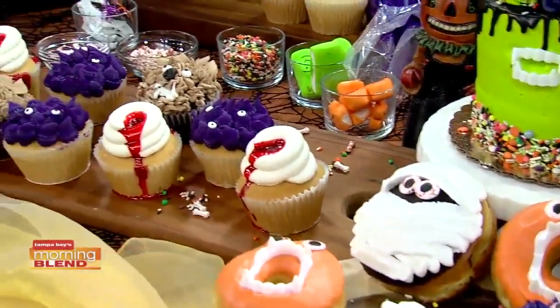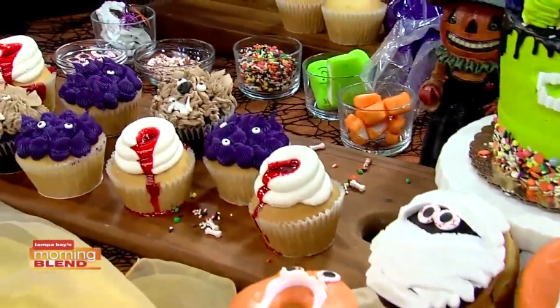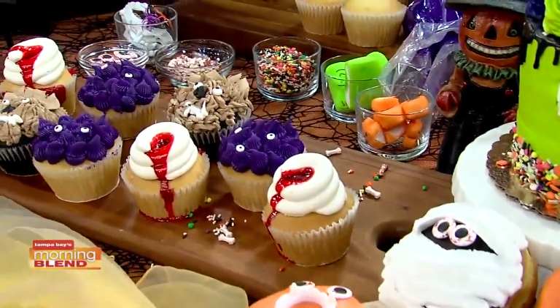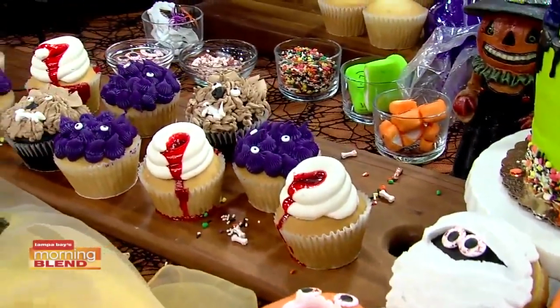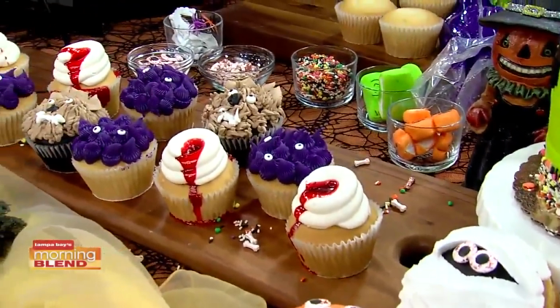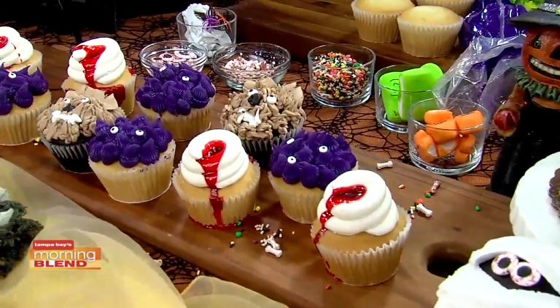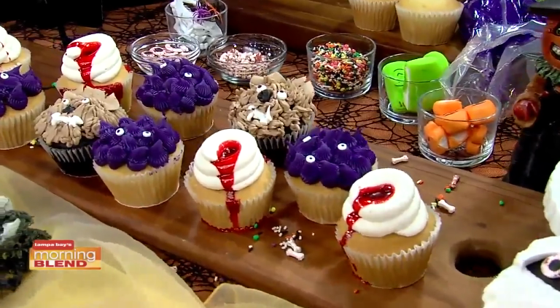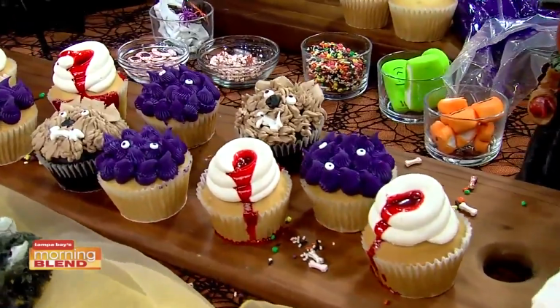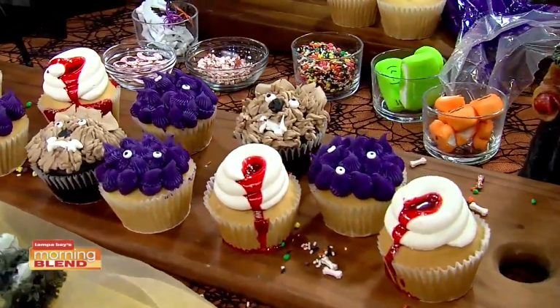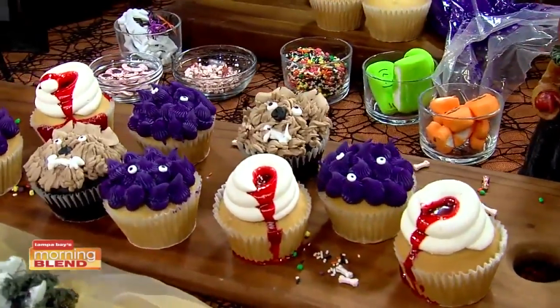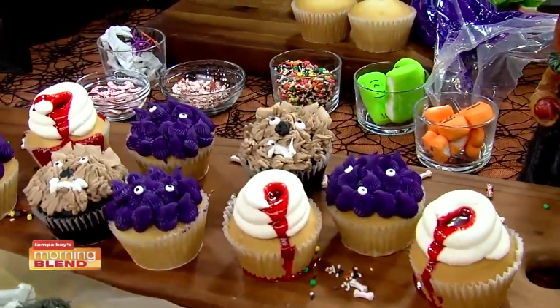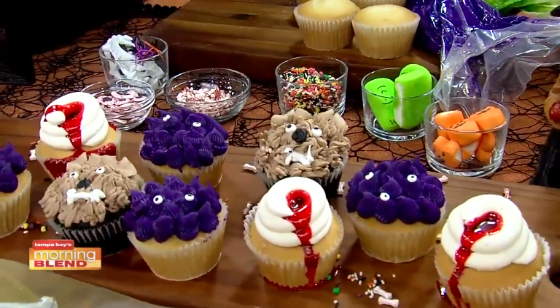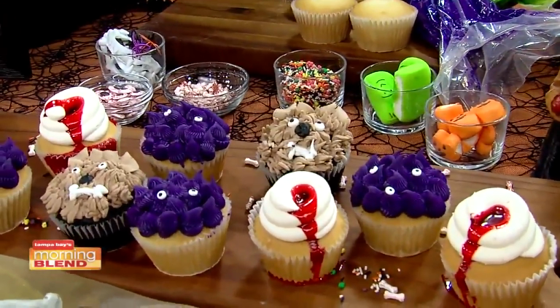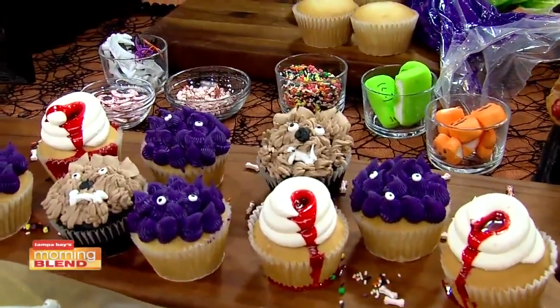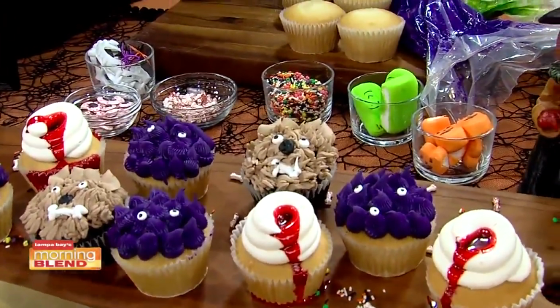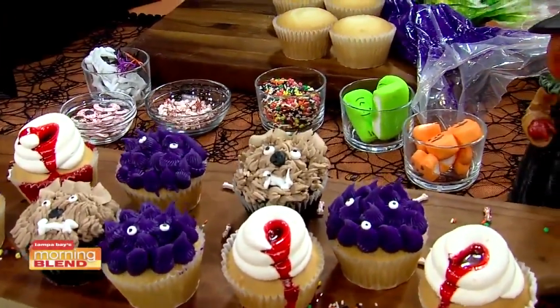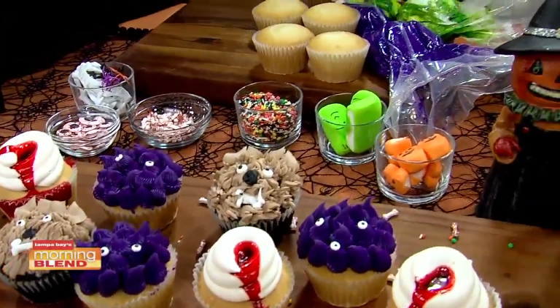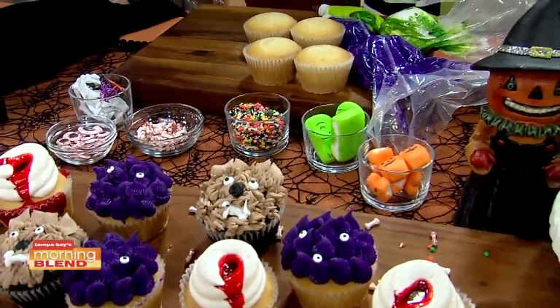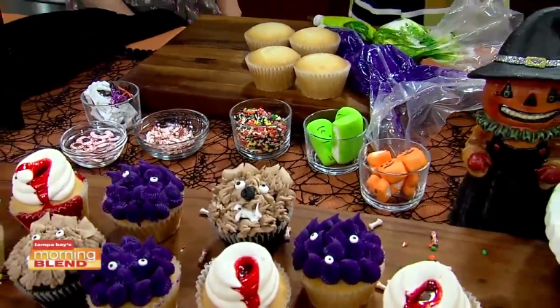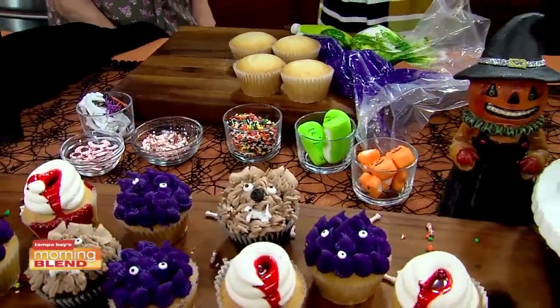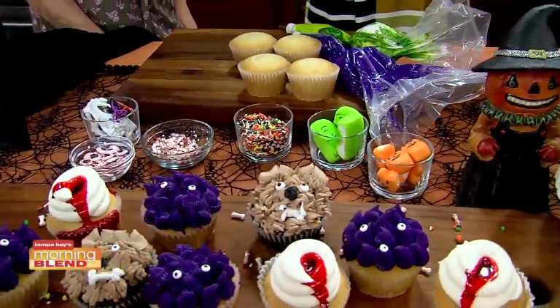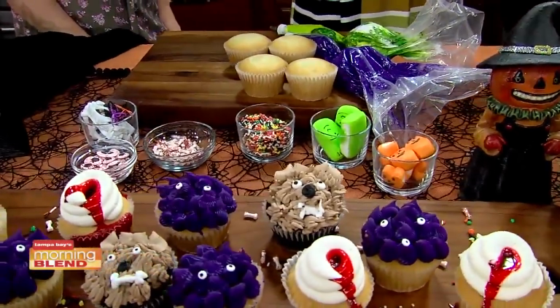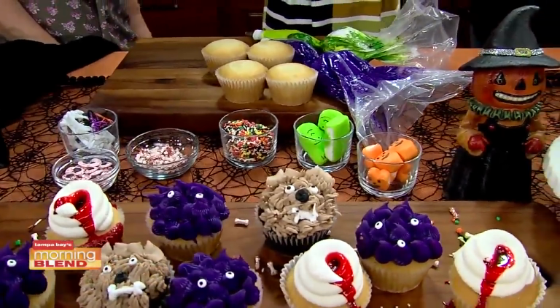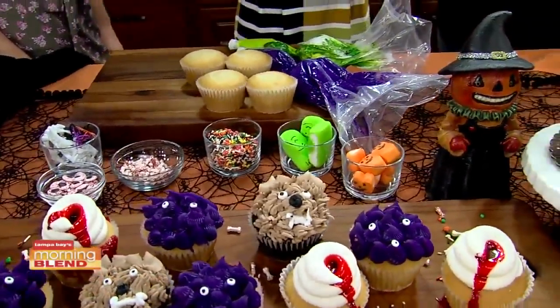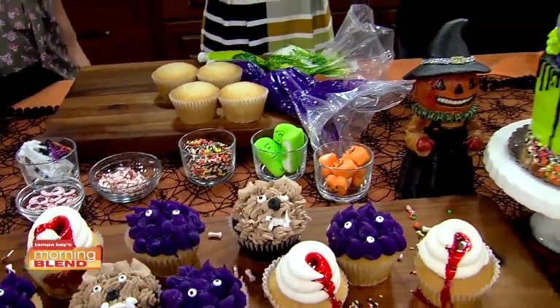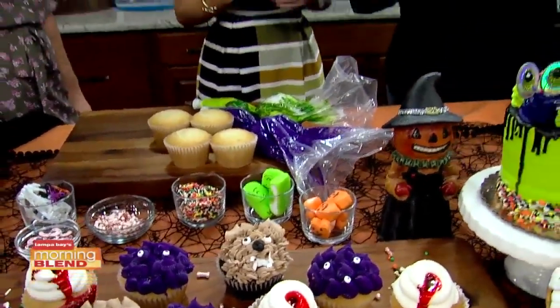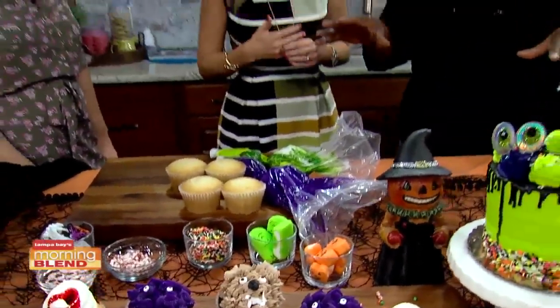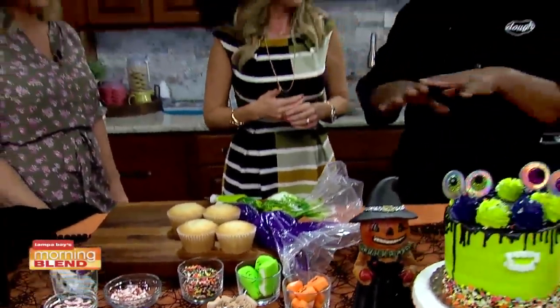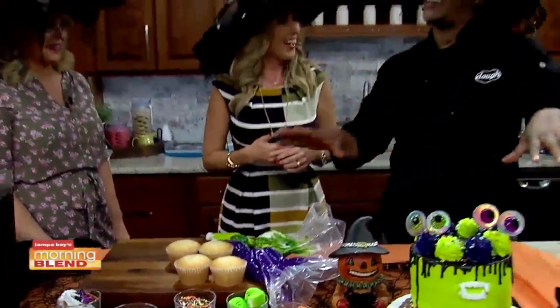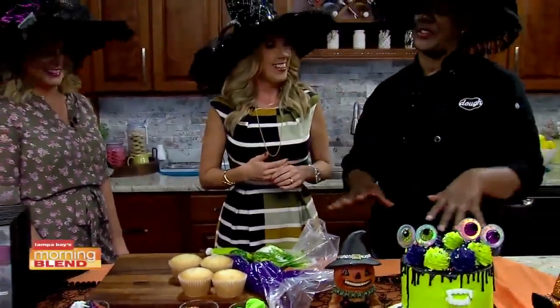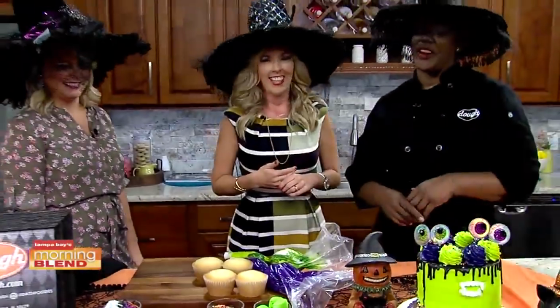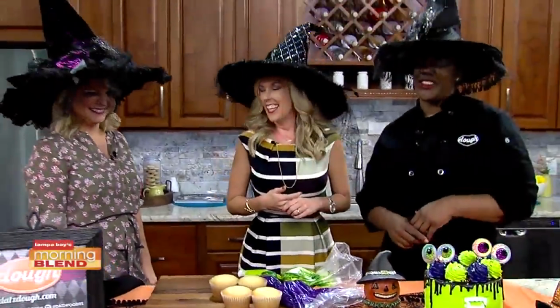I feel like this is one of those days that you guys really do just shine. It's like no holds back when it comes to decorating for Halloween. They gave us all this freedom and creativity, so I was like, yeah, we'll just put it all out there.